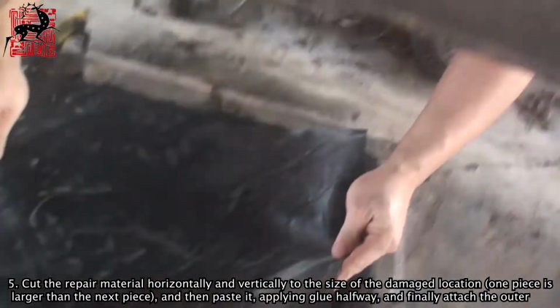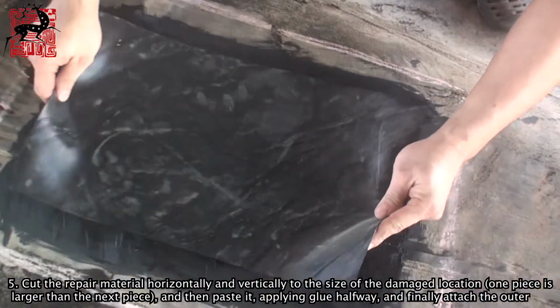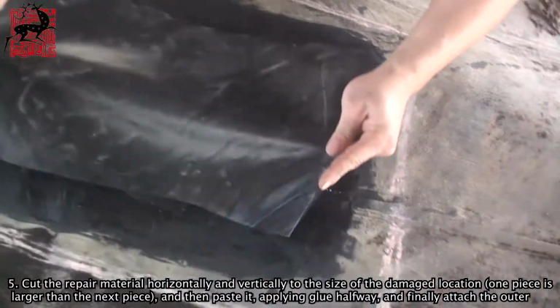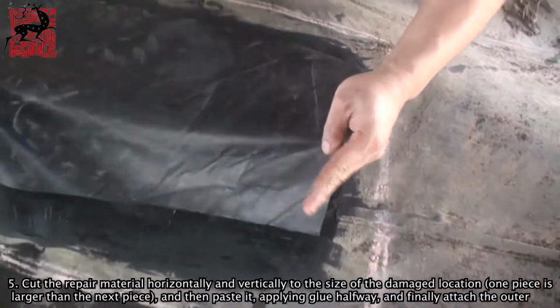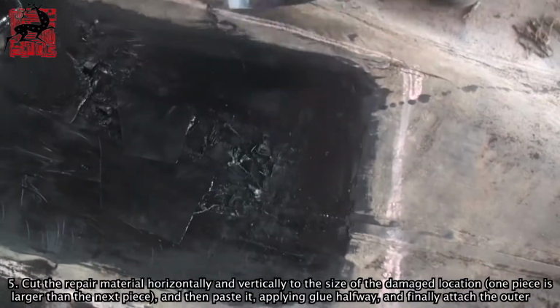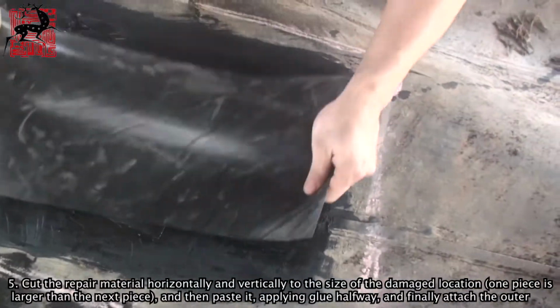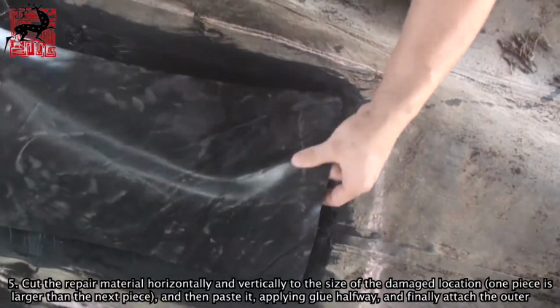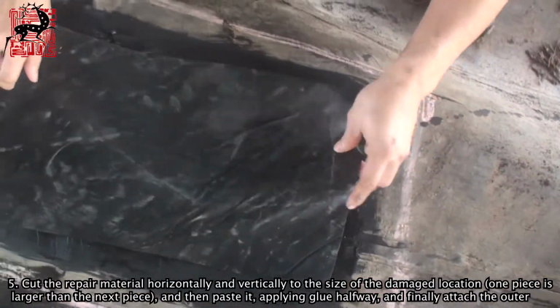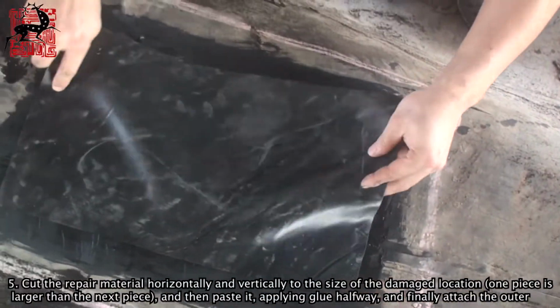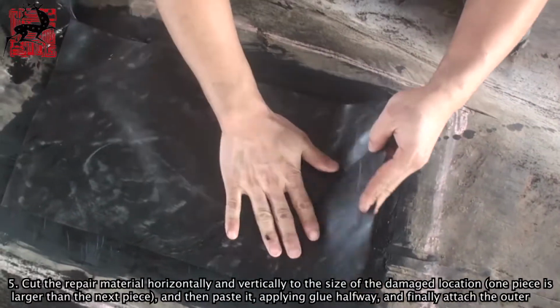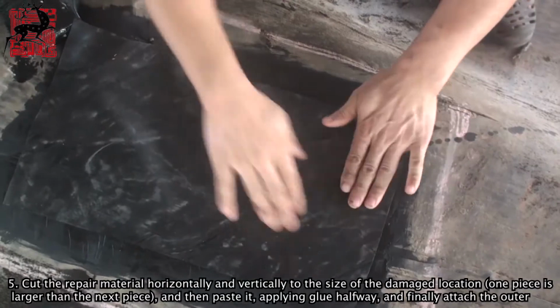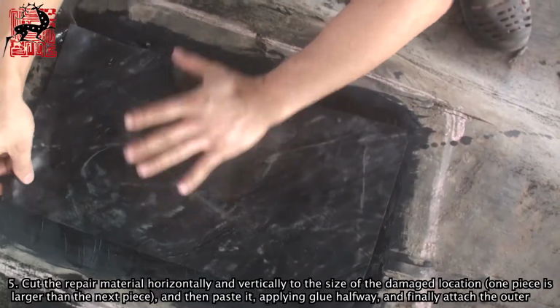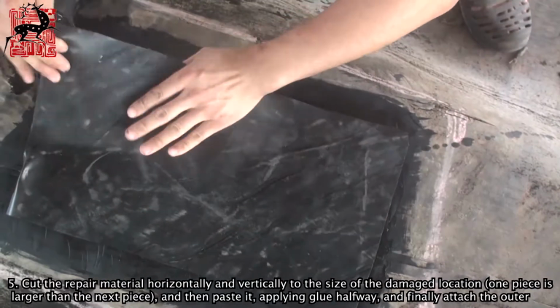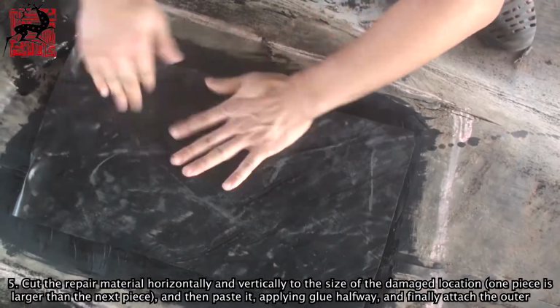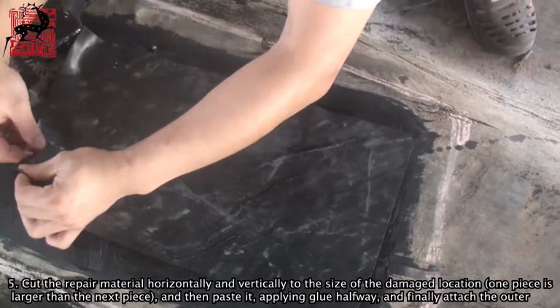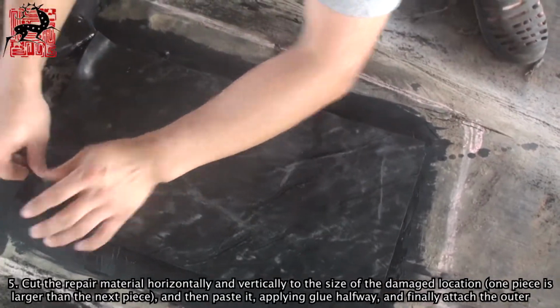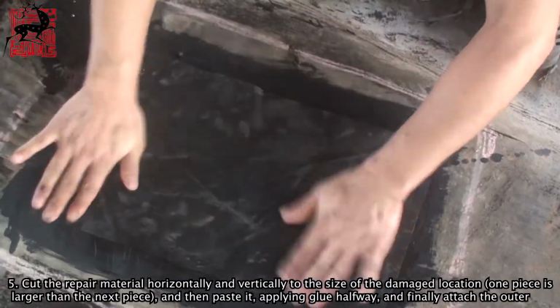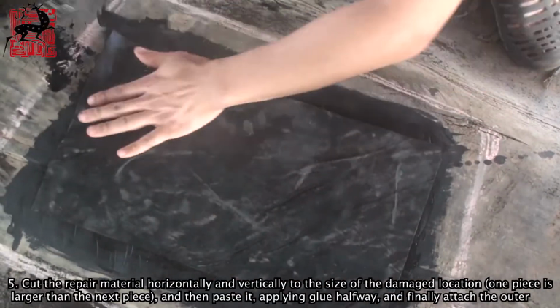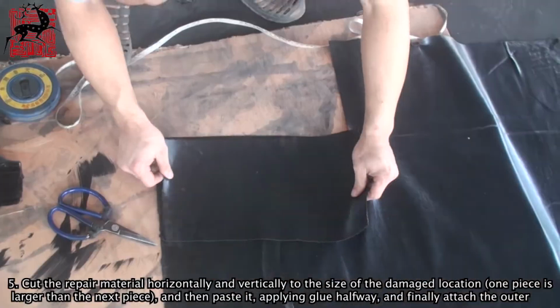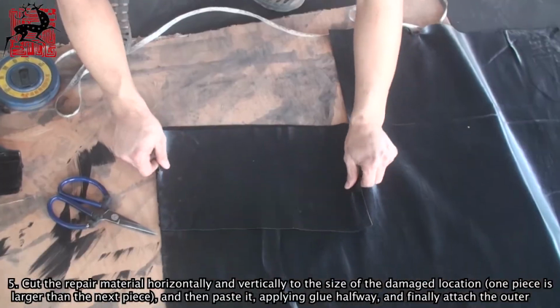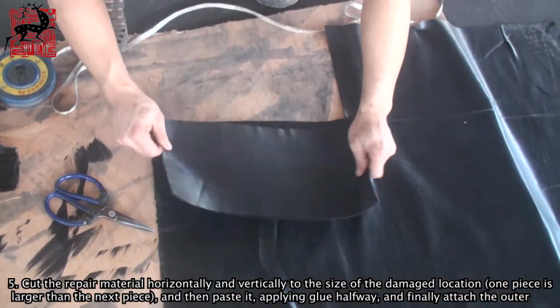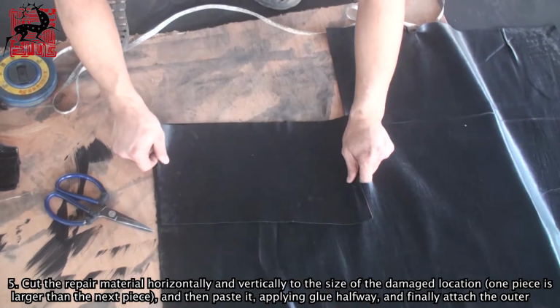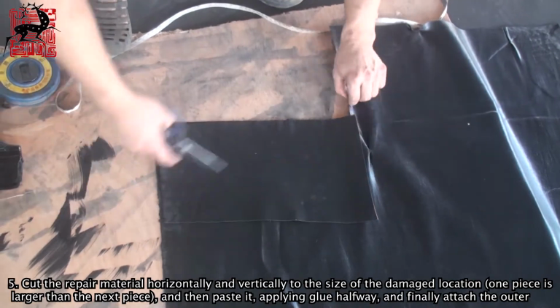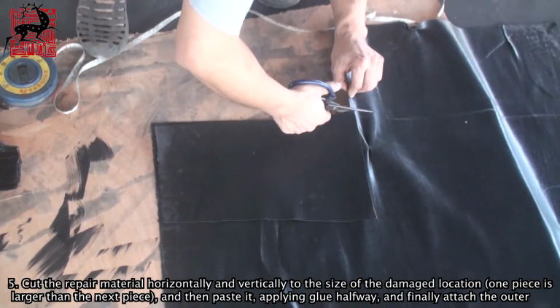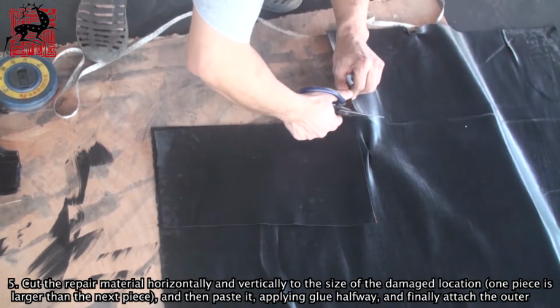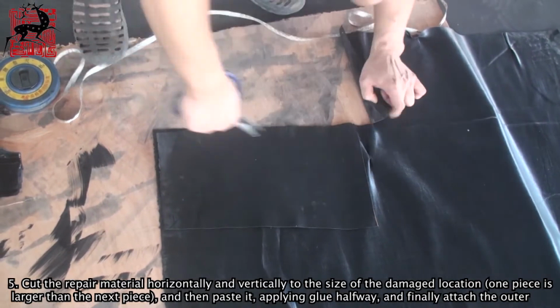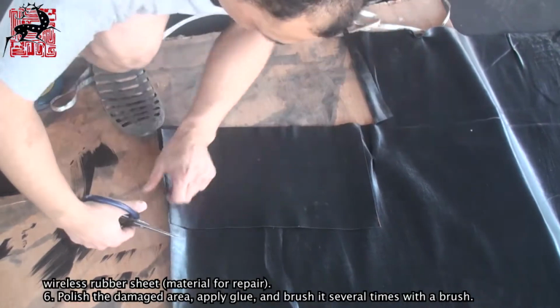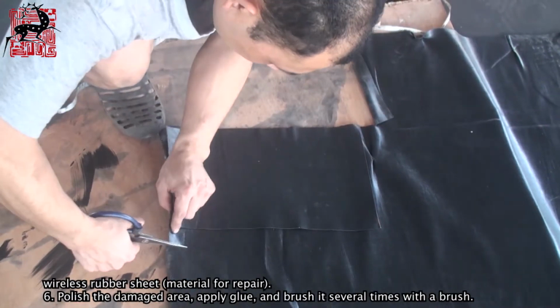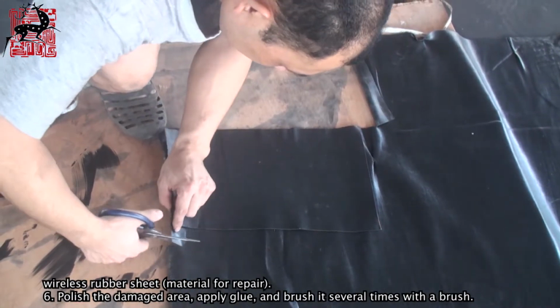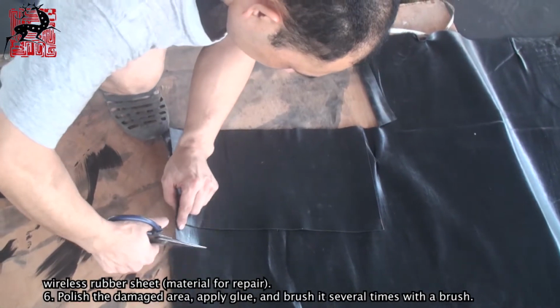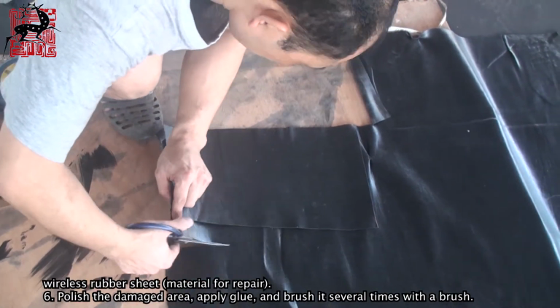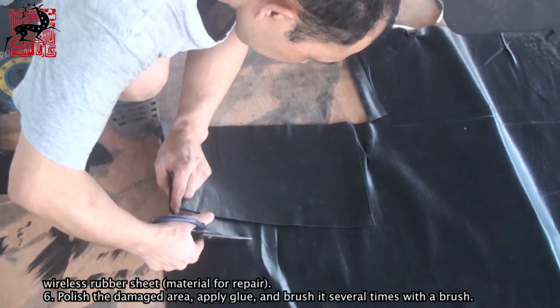Step 5: Cut the repair material horizontally and vertically to the size of the damaged location, one piece larger than the next piece, then paste it, applying glue halfway, and finally attach the outer wireless rubber sheet material for repair.